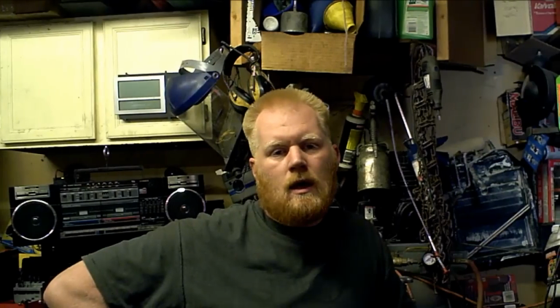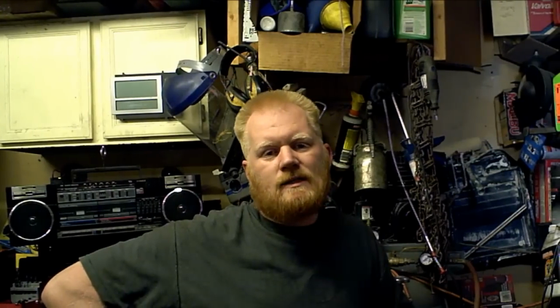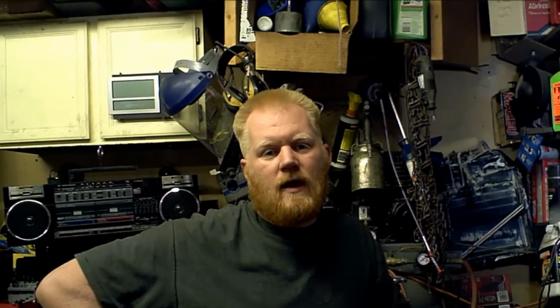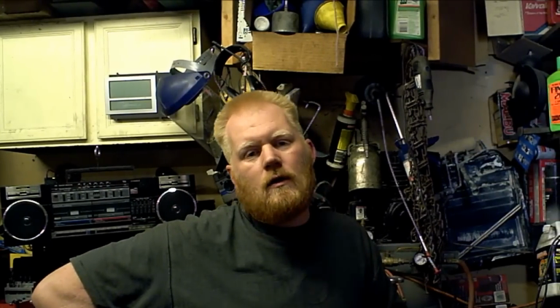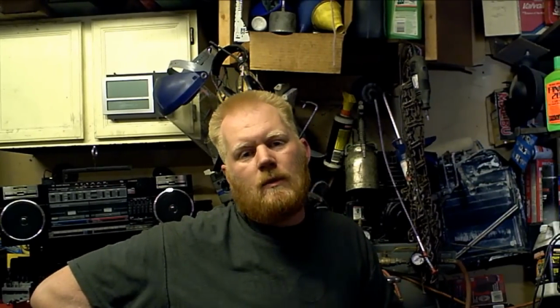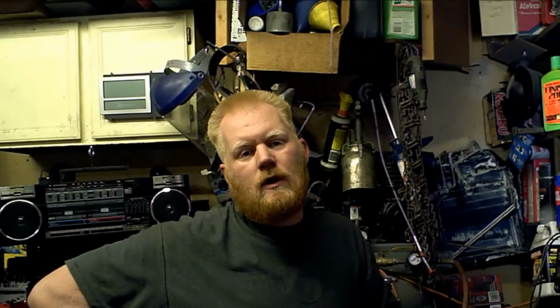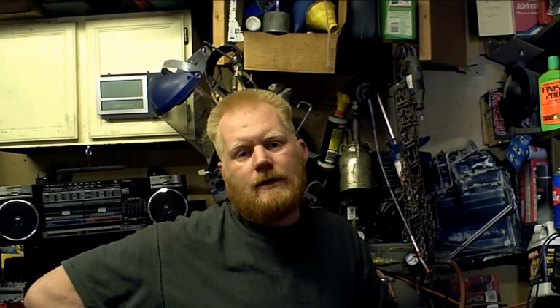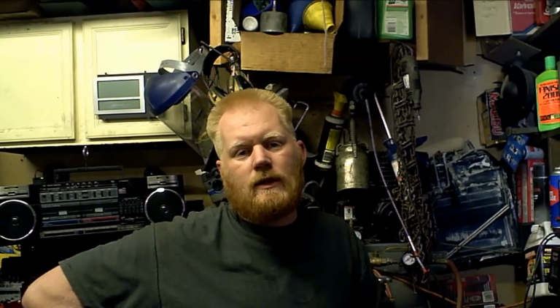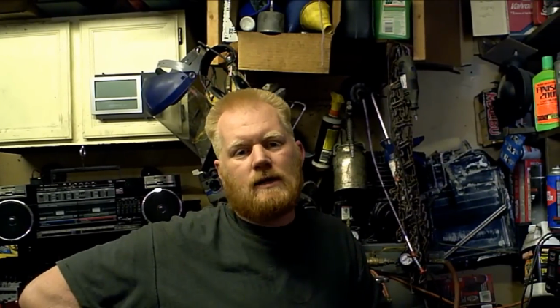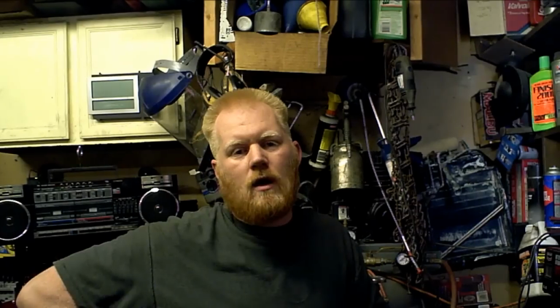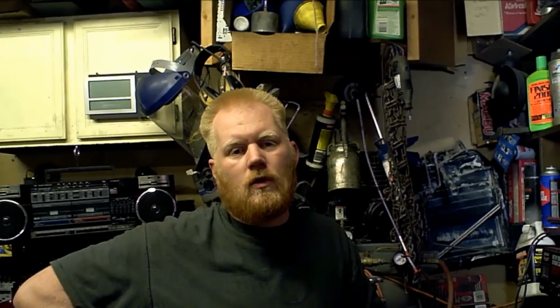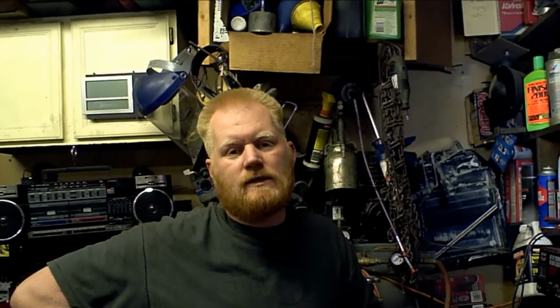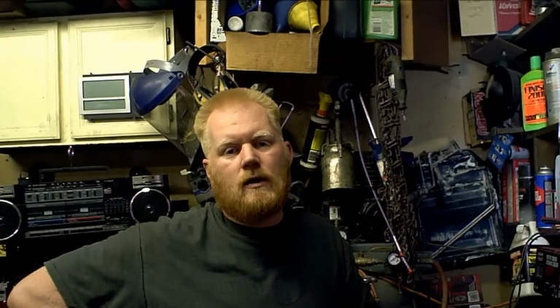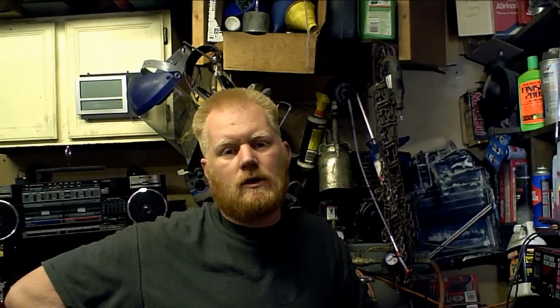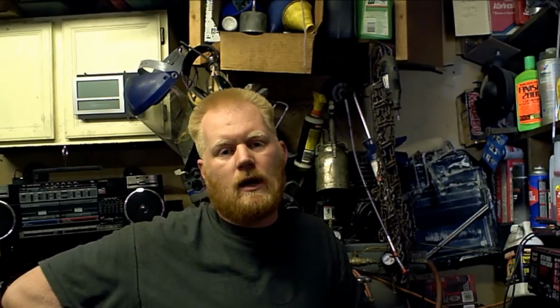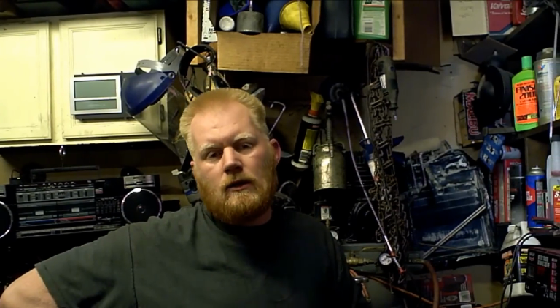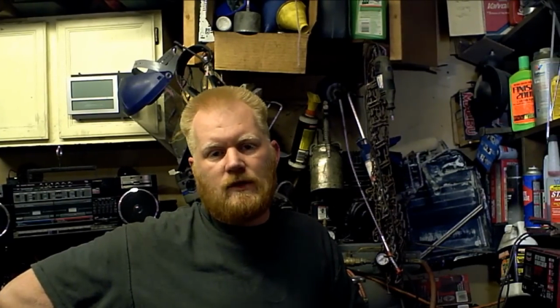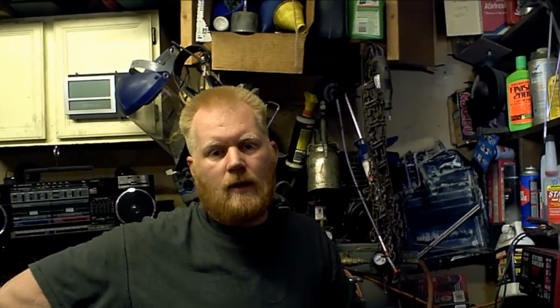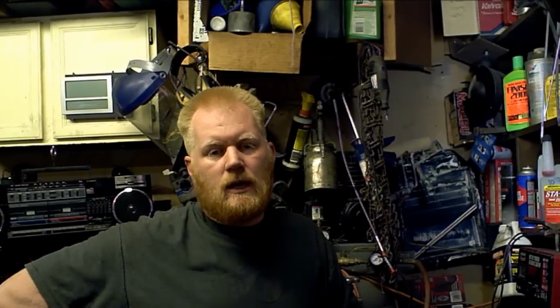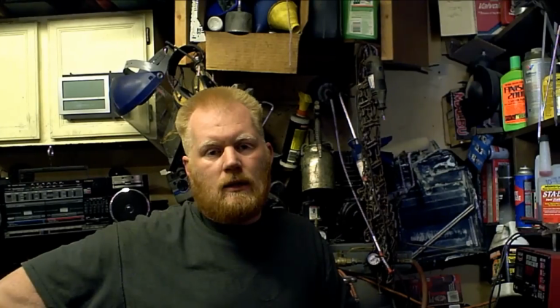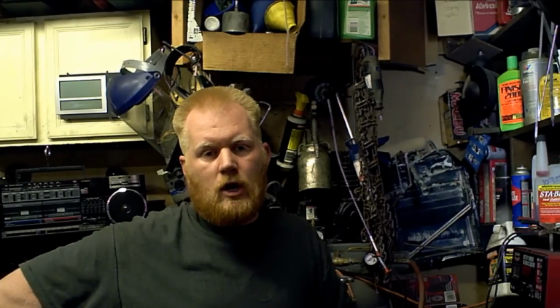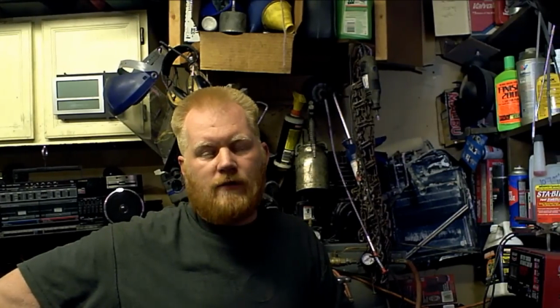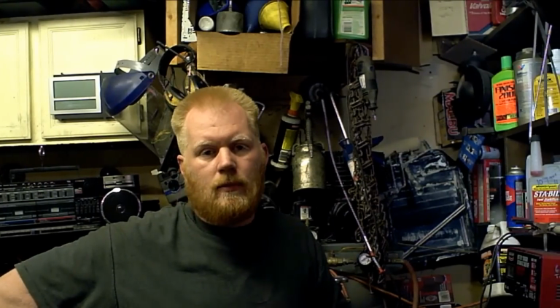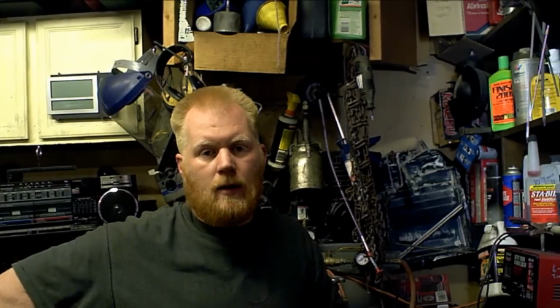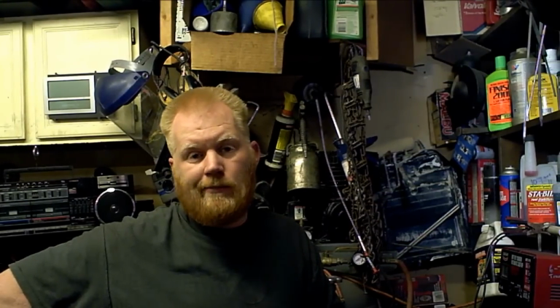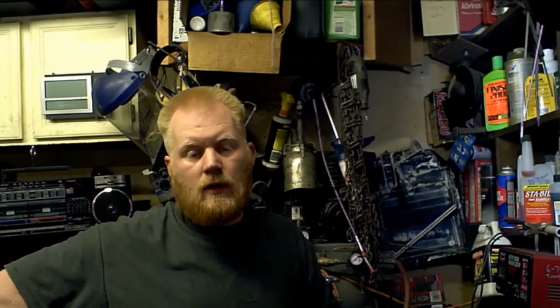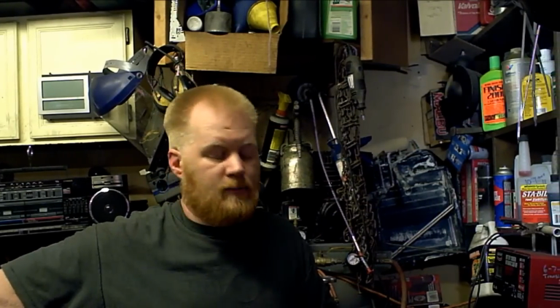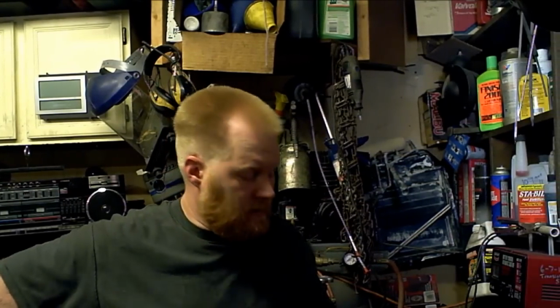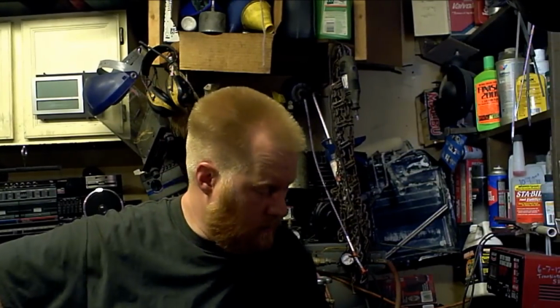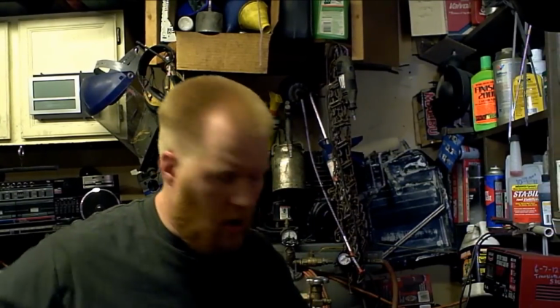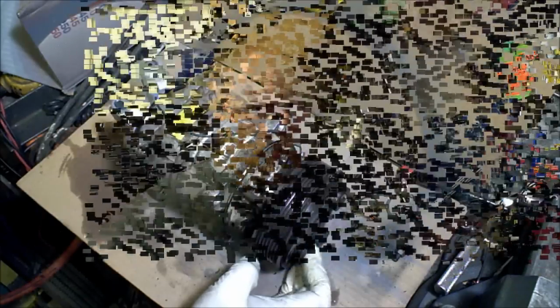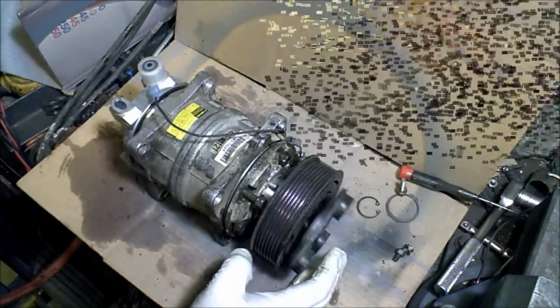Hey guys, 65 here. I'm going to show you guys what the inside of an automotive AC compressor looks like. There are several different types — here's one of them. I thought you guys might like to see, I'll go over it really quick.